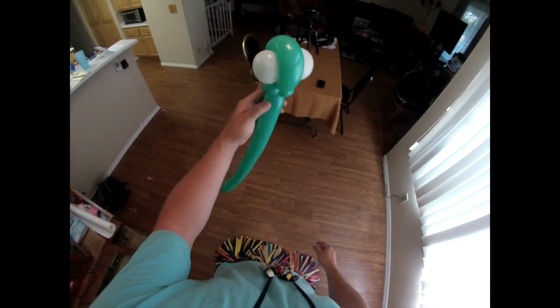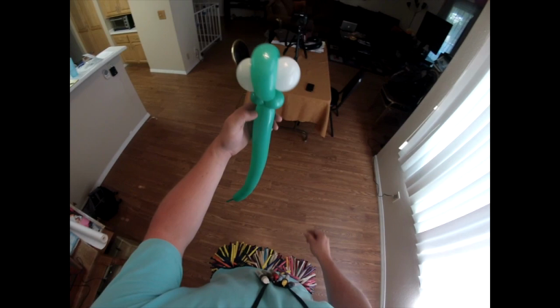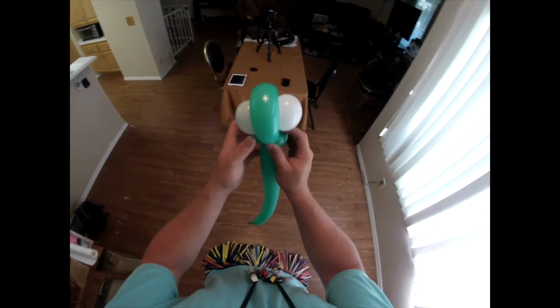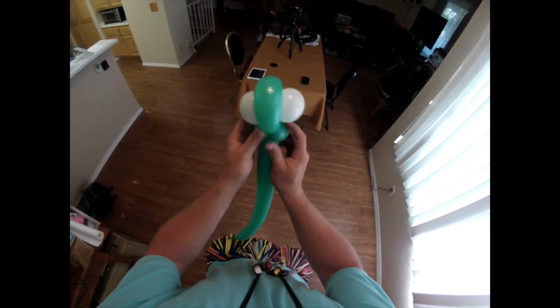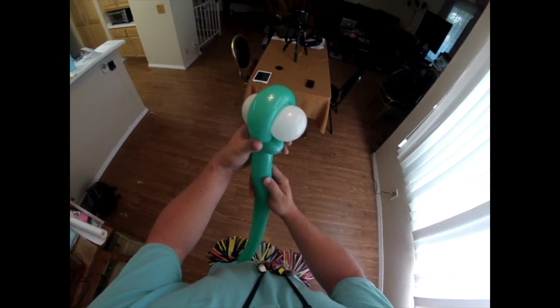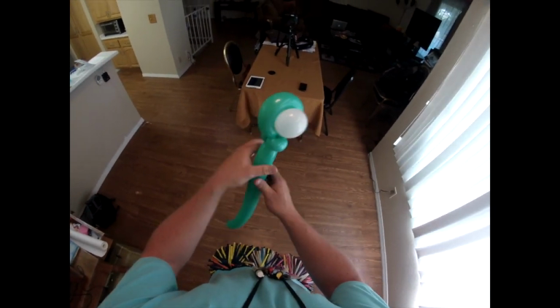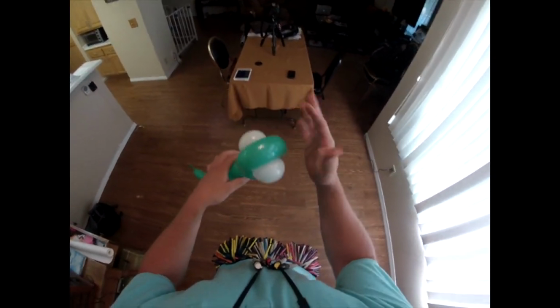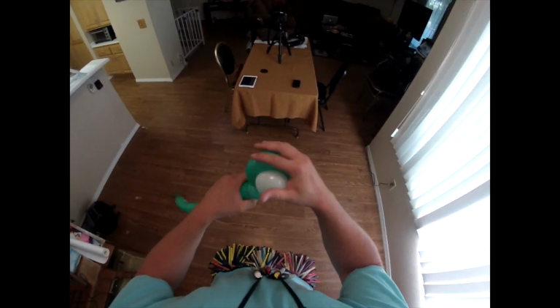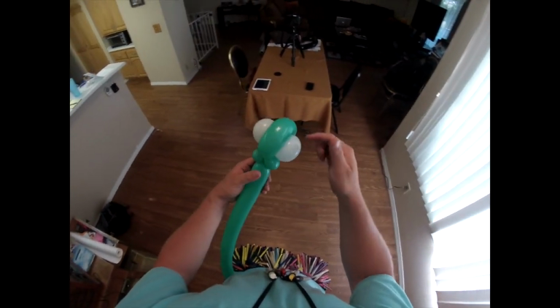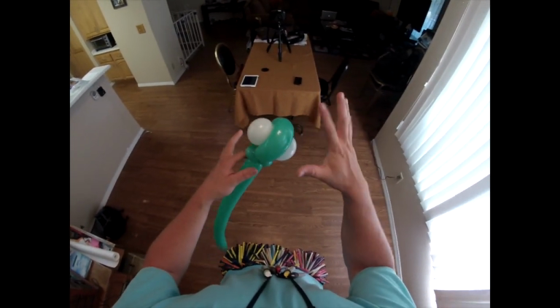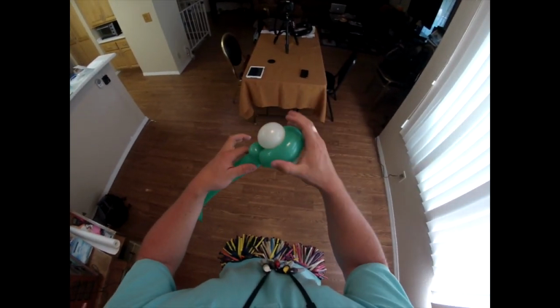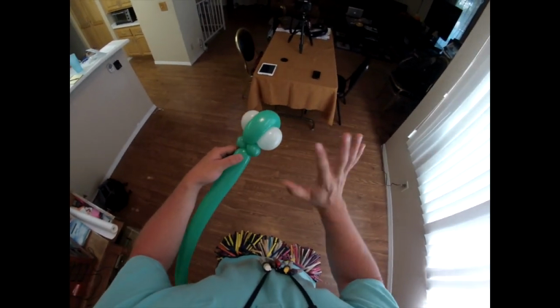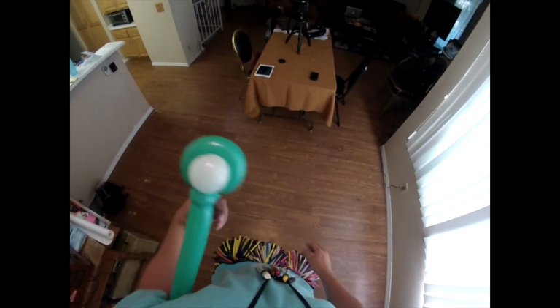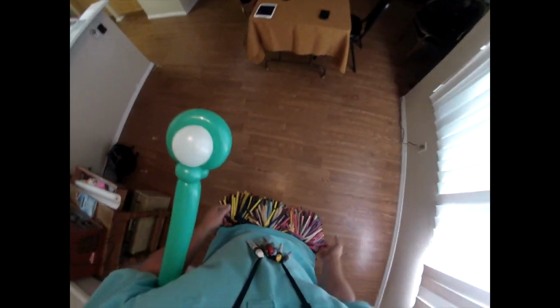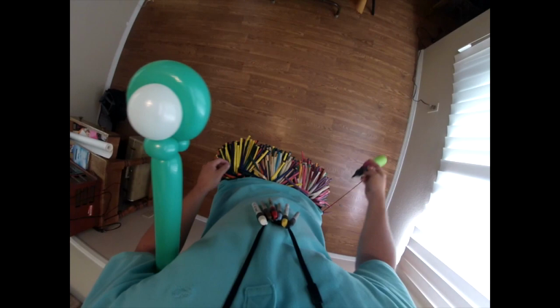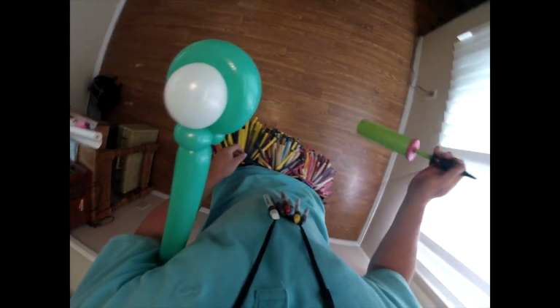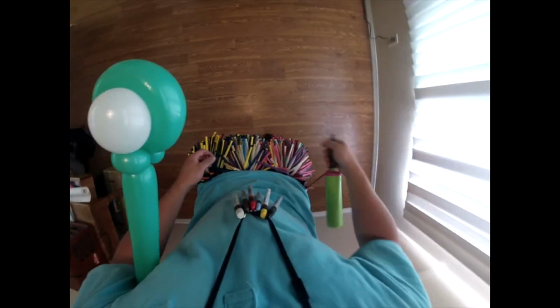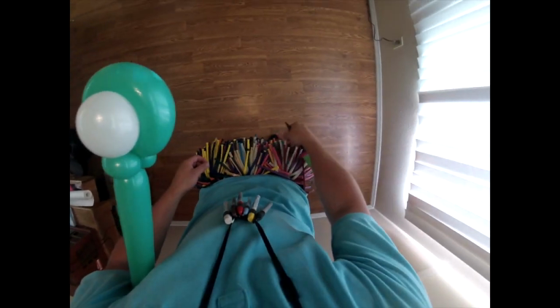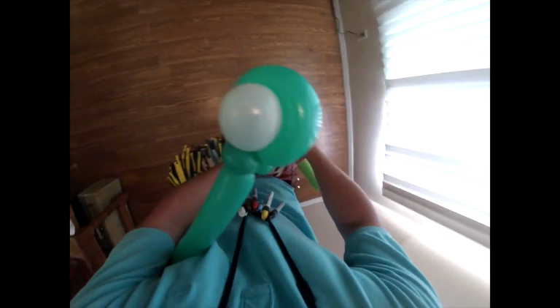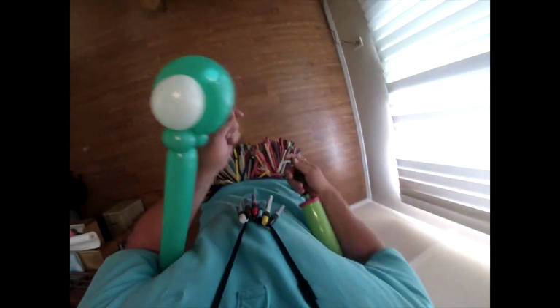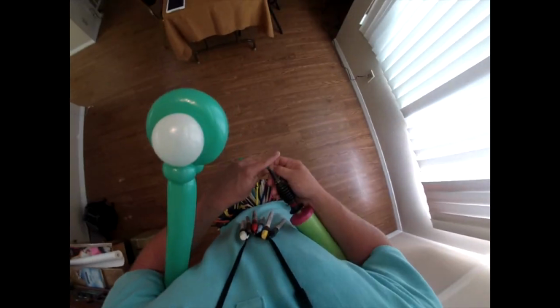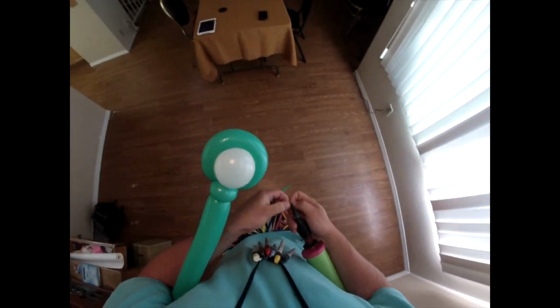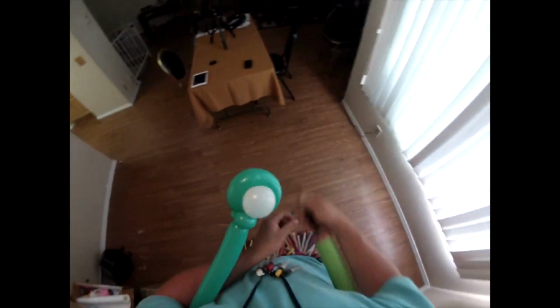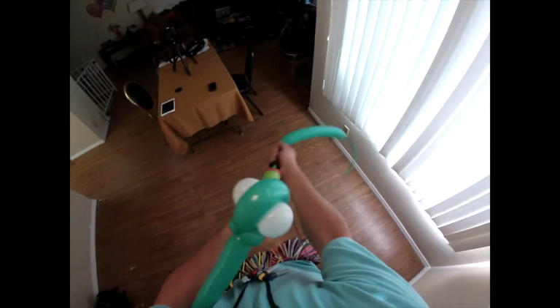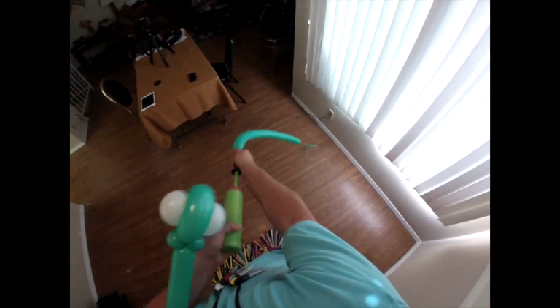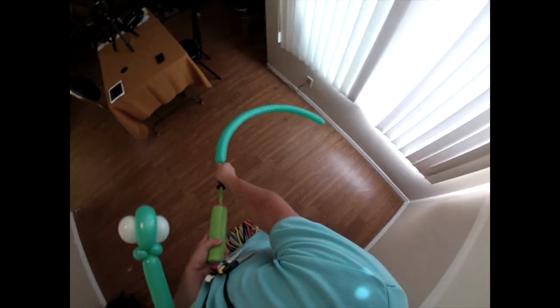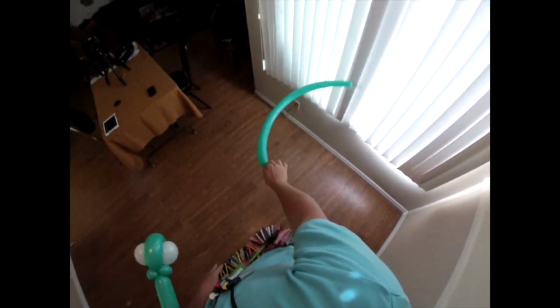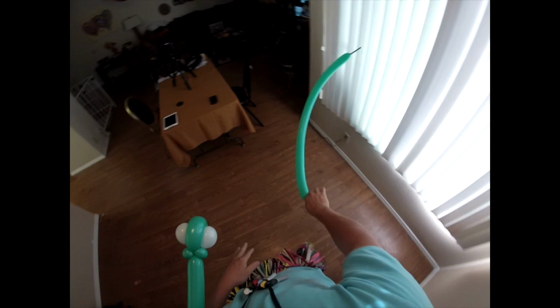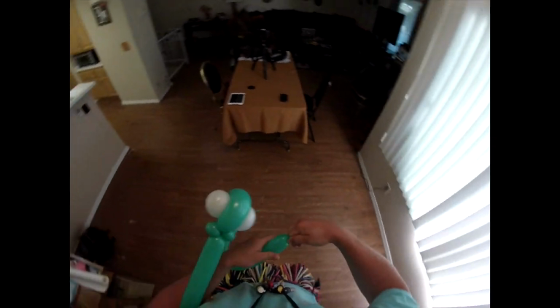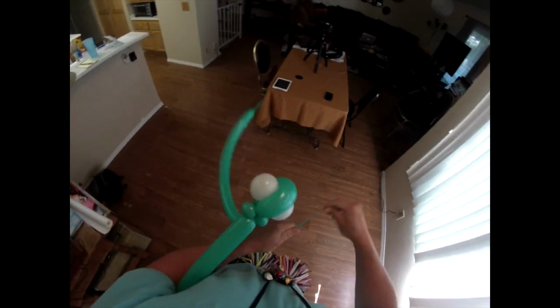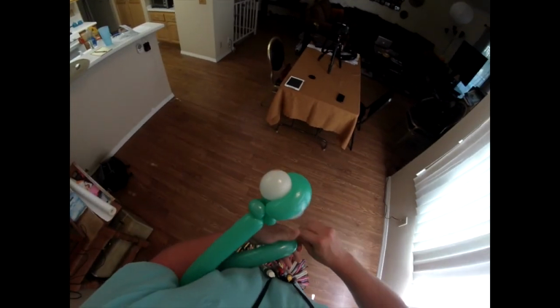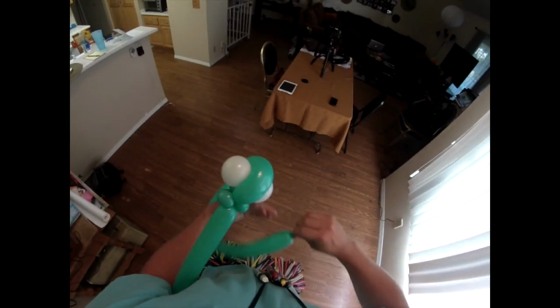And there is your head for the sea turtle. Once you do the first pinch twist, you should be able to let go of the head and it should stay. Blow up one more green — halfway three quarters, five to six pumps.